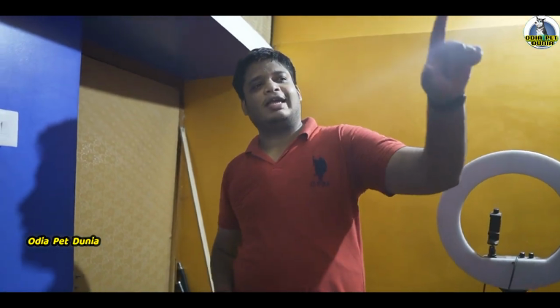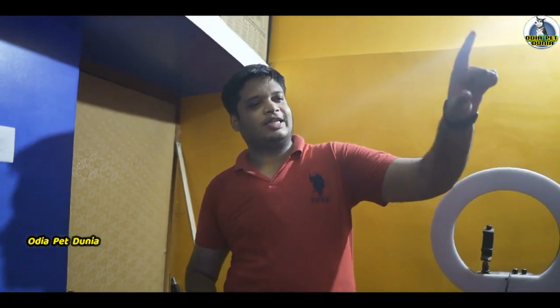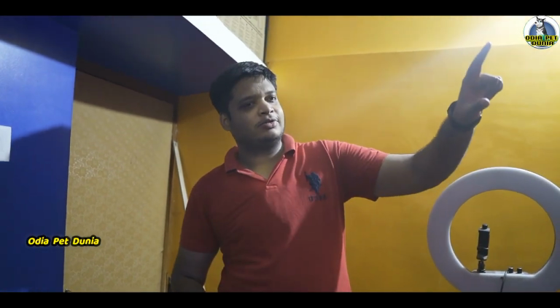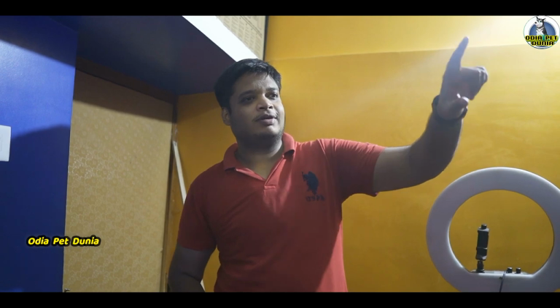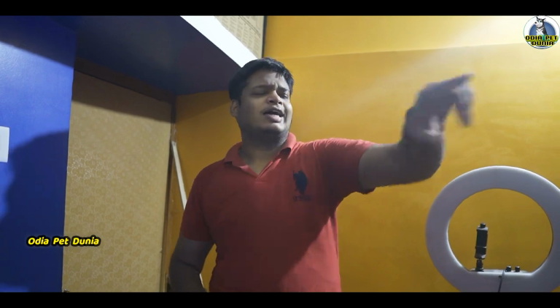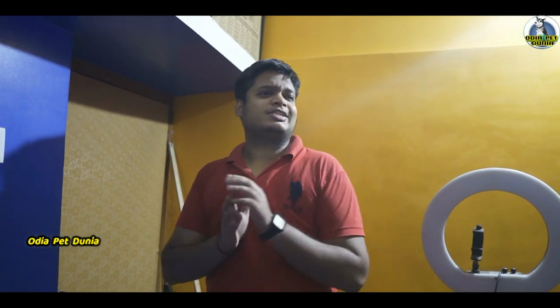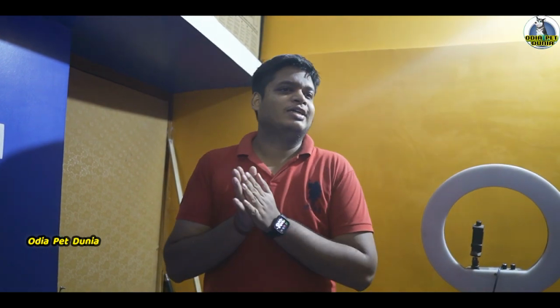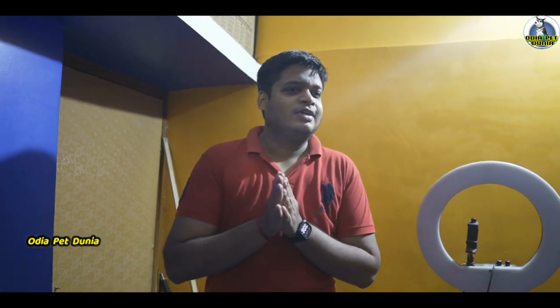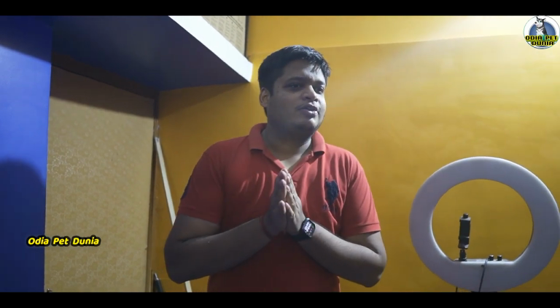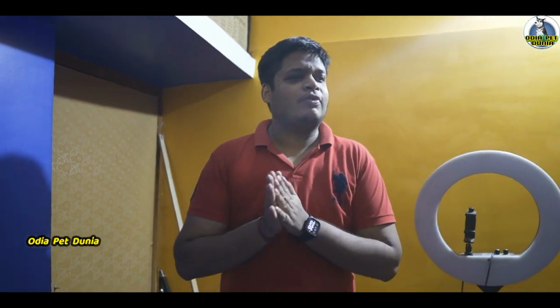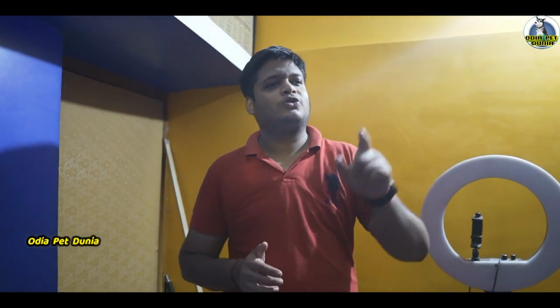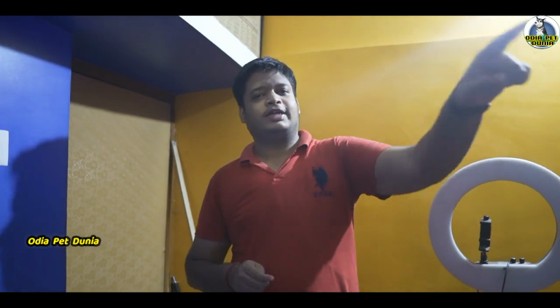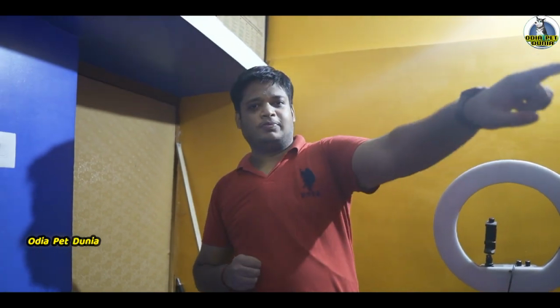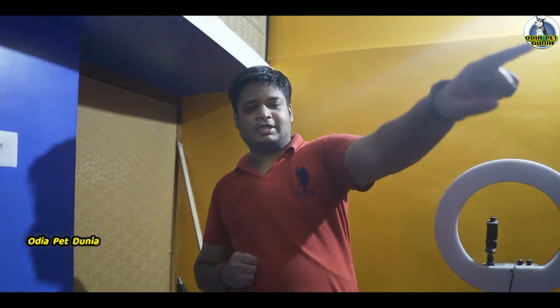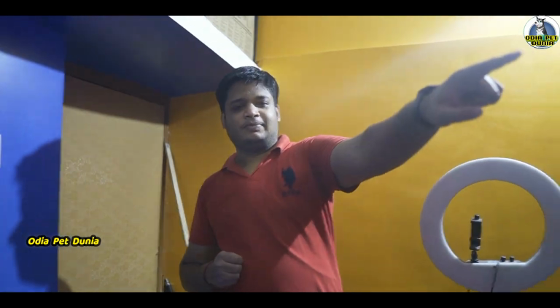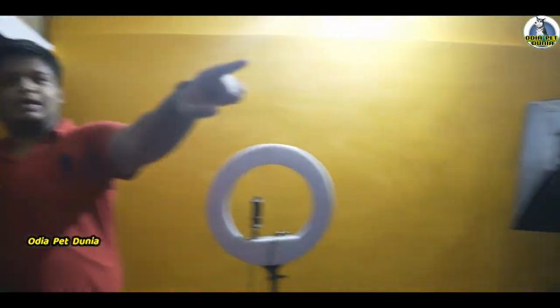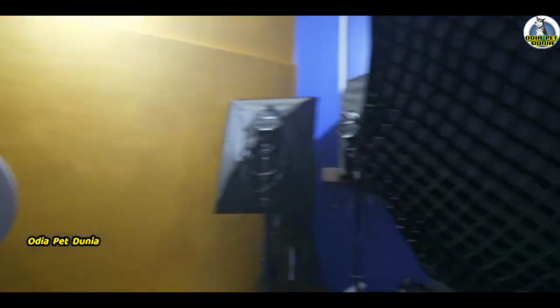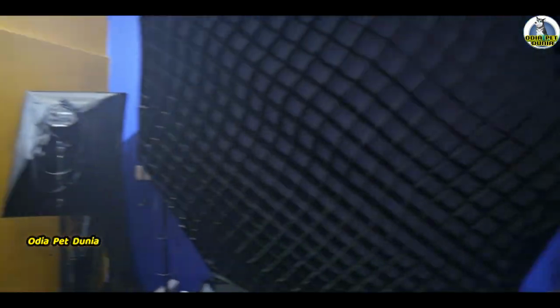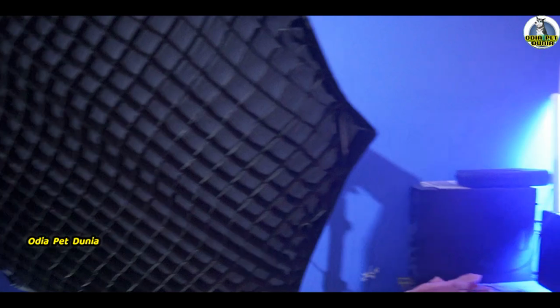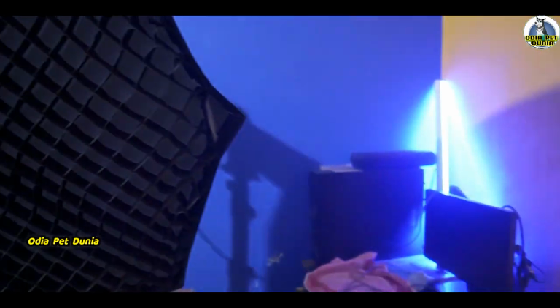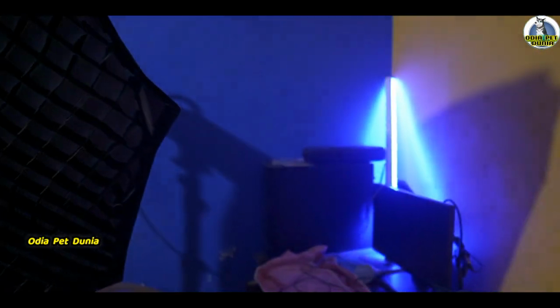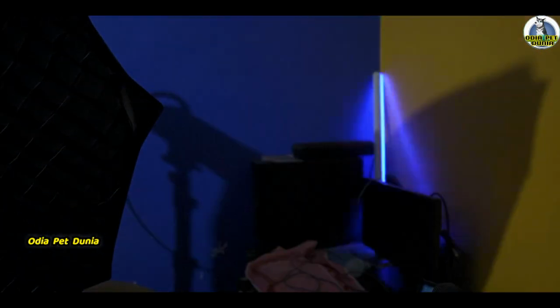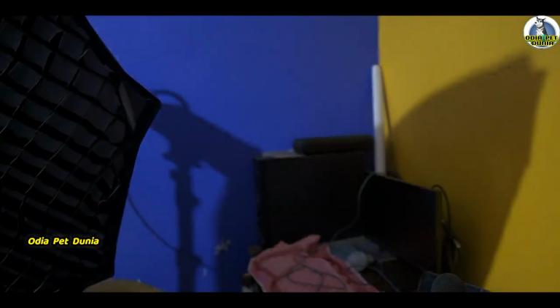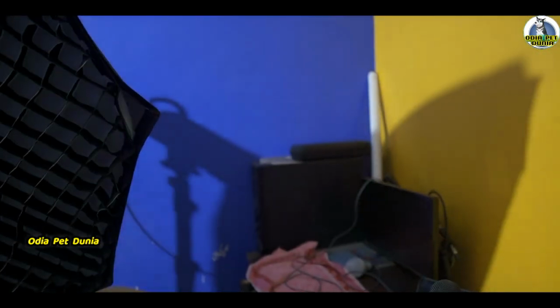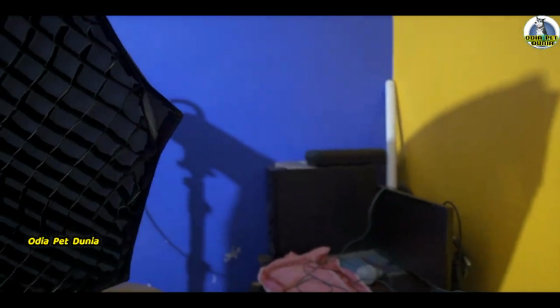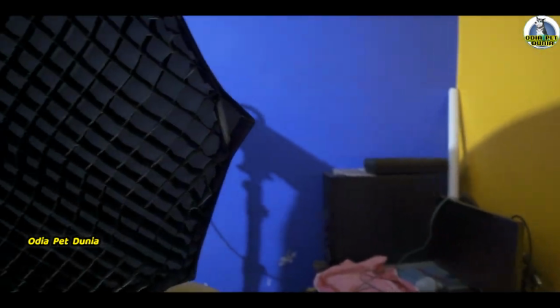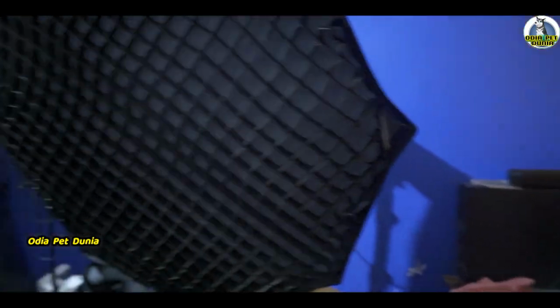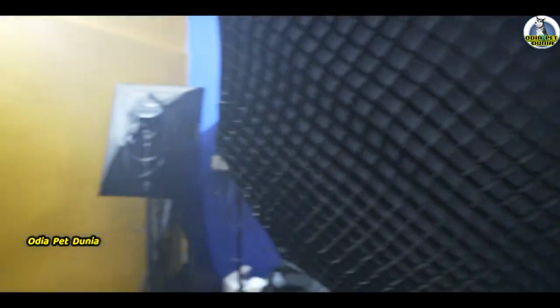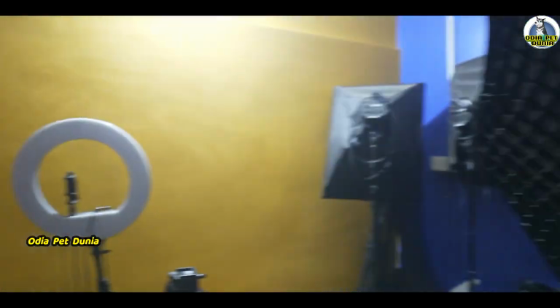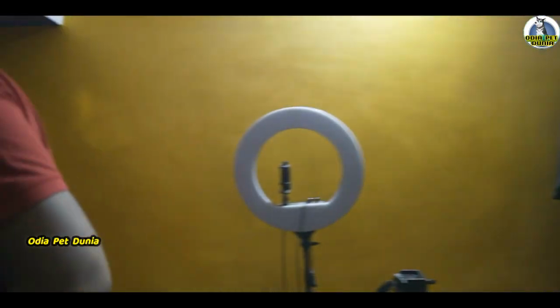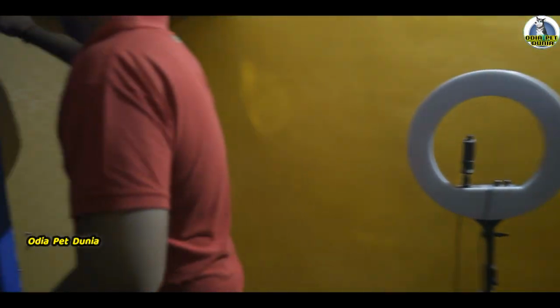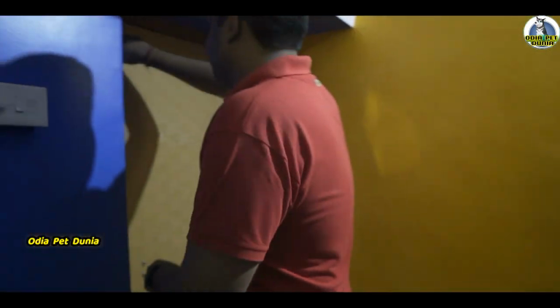We are going to check the light. Alexa, turn off L2 light. Now let's see our light cream. We have seen the light cream.